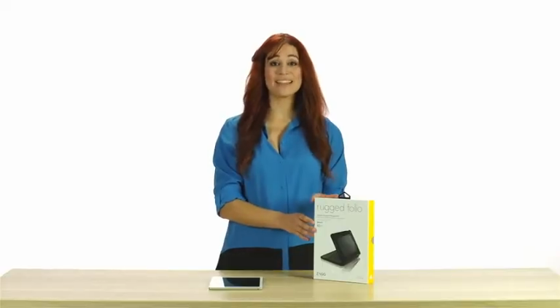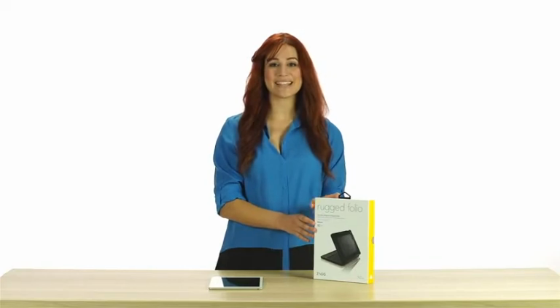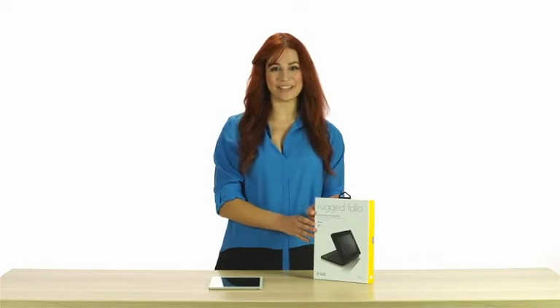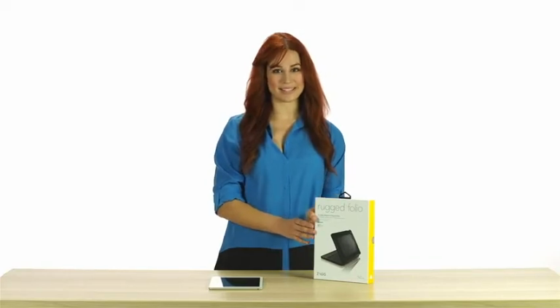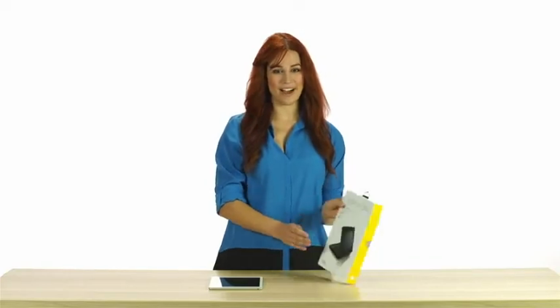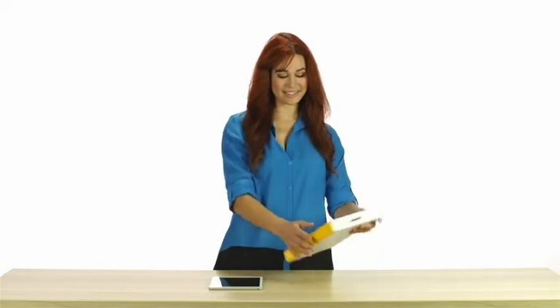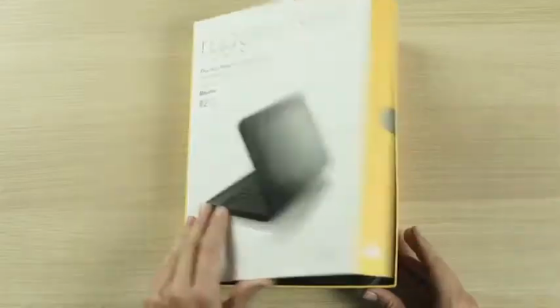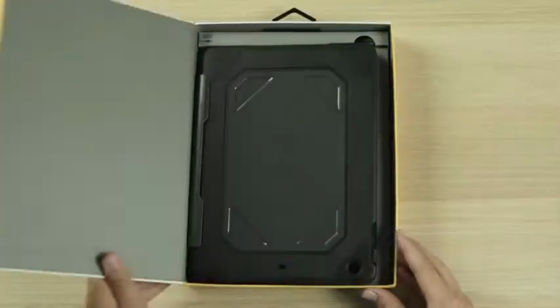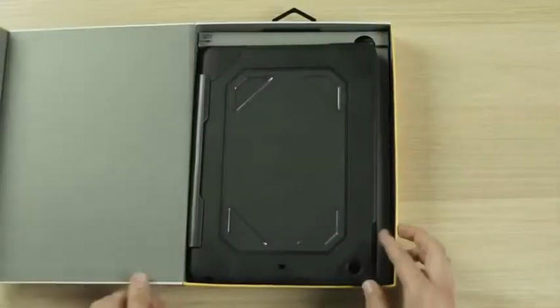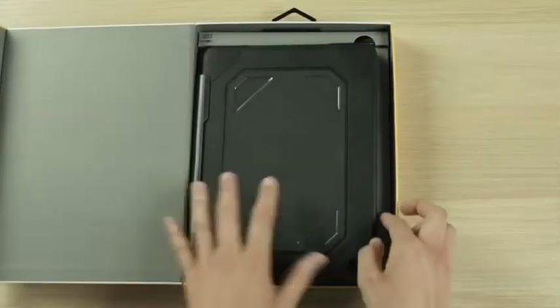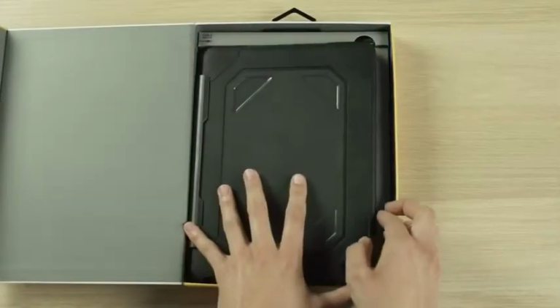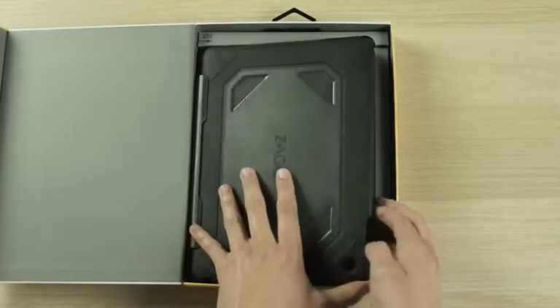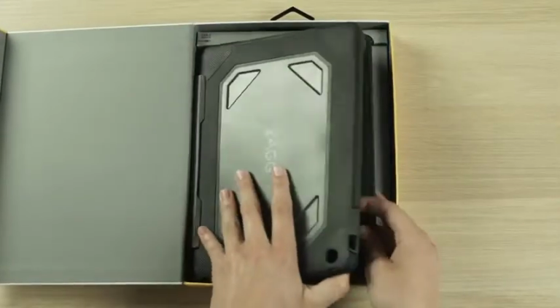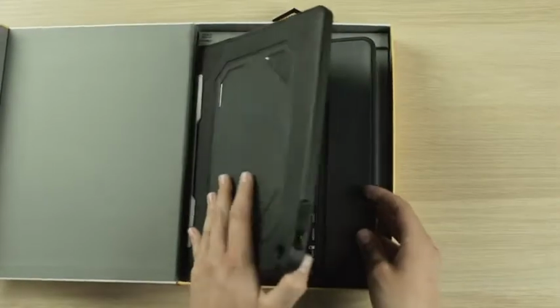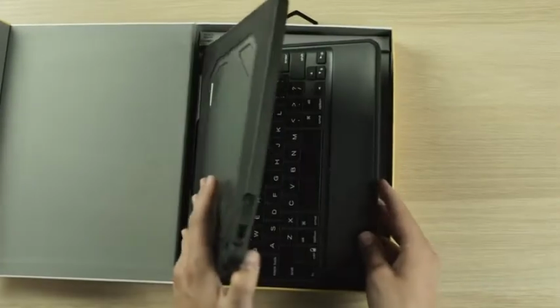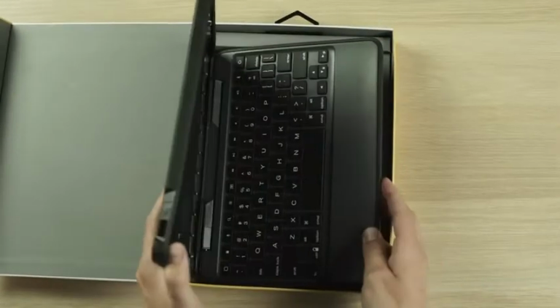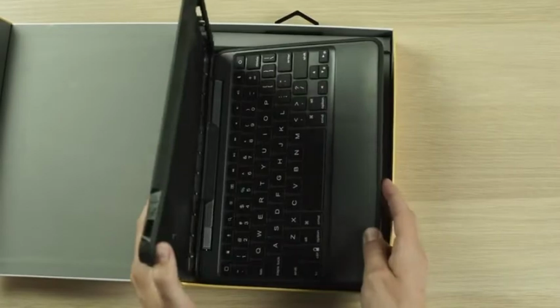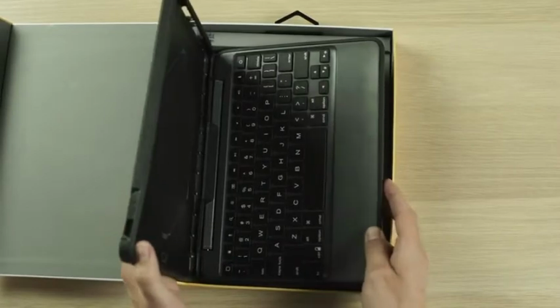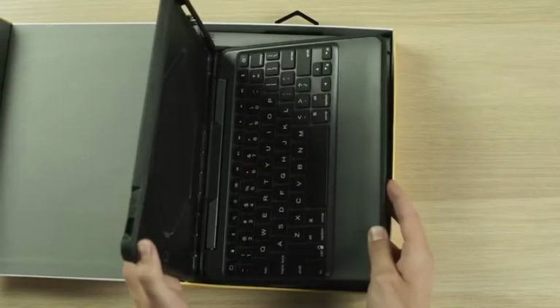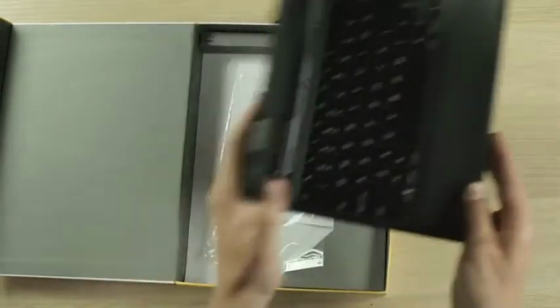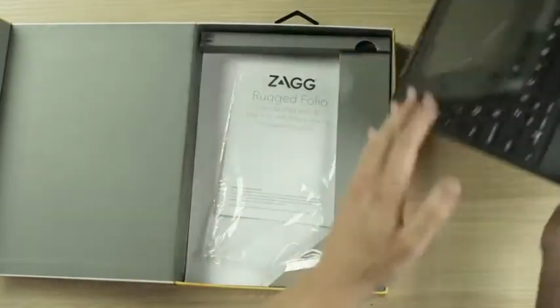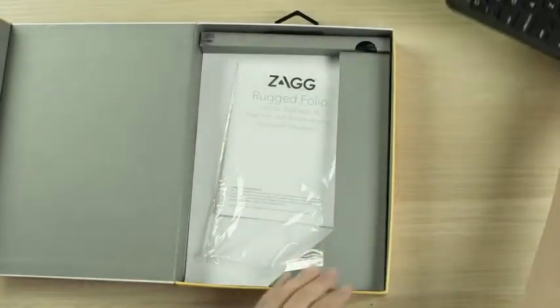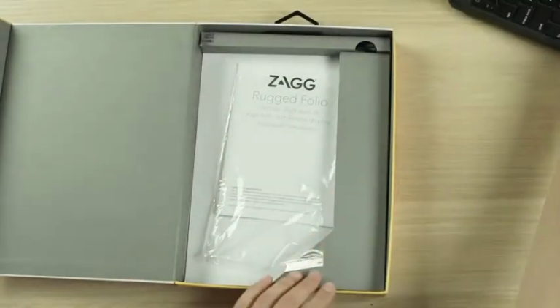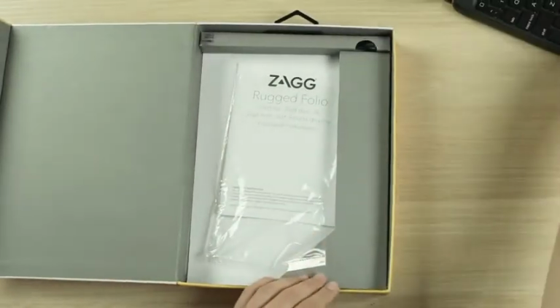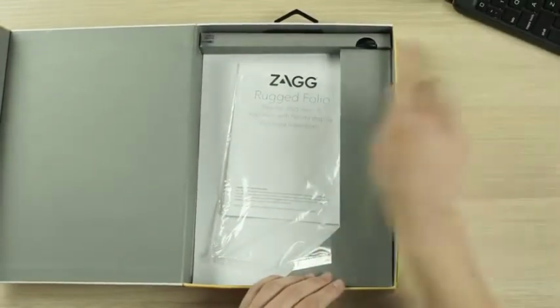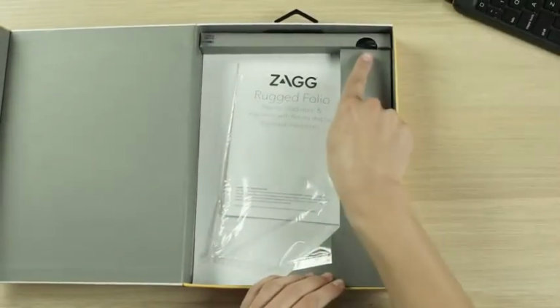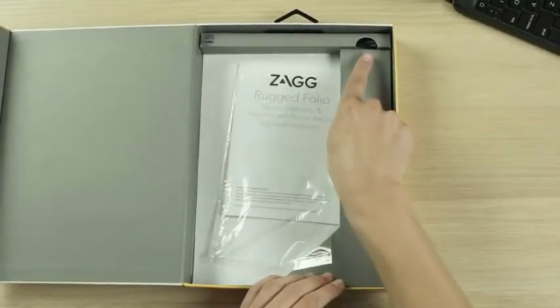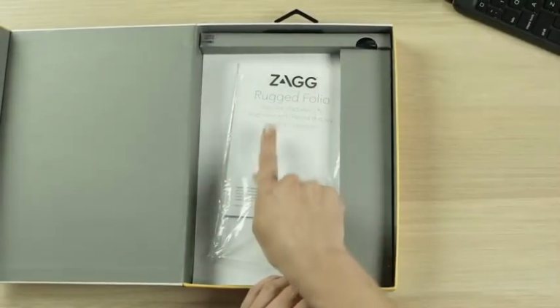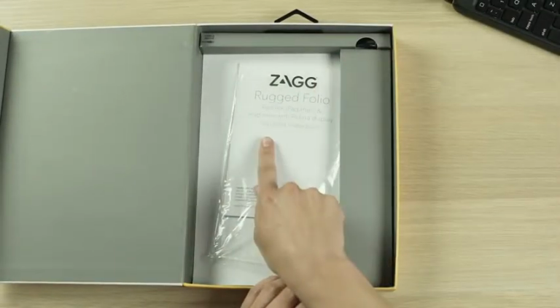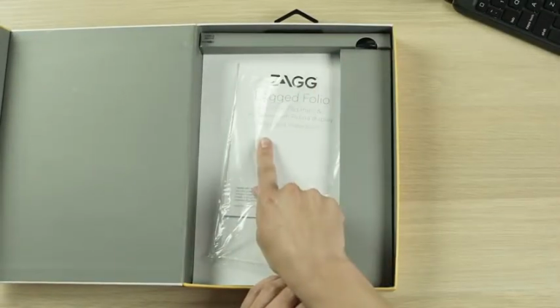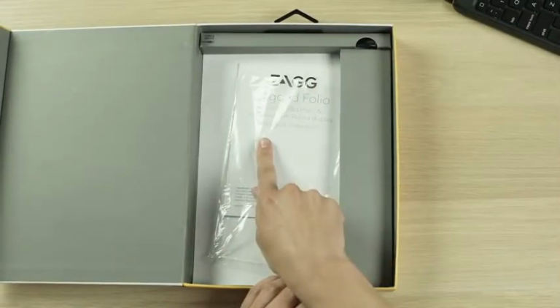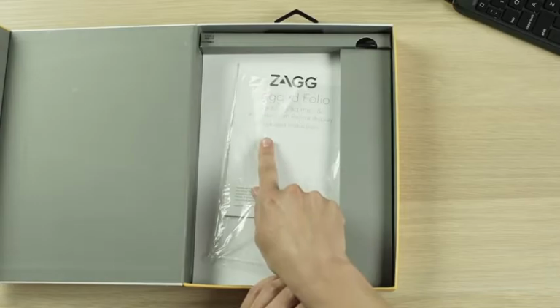Let's take a look at what's in the box. The Rugged Folio comes complete with keyboard and protective case. There's a USB to micro USB charging cable as well as a user's manual.